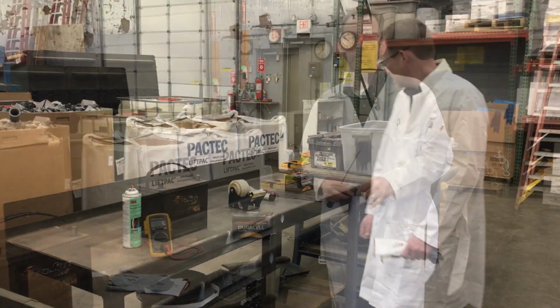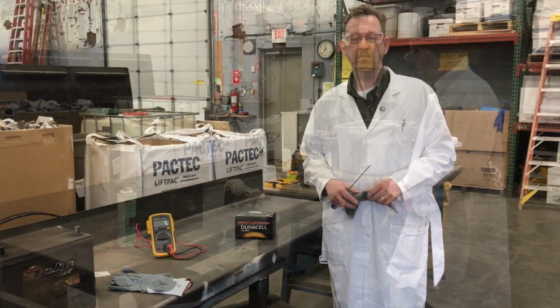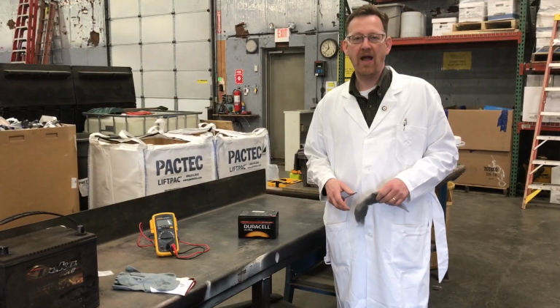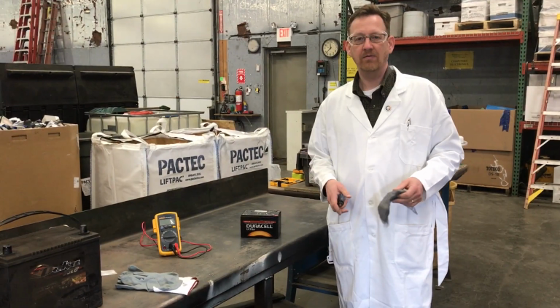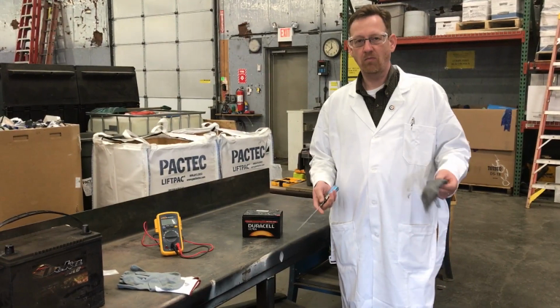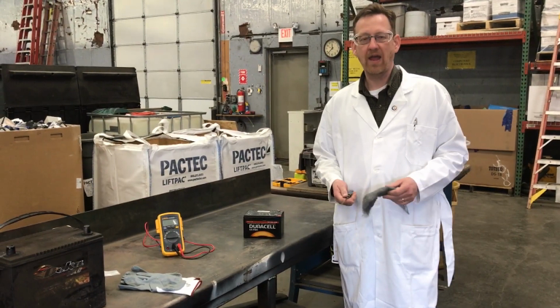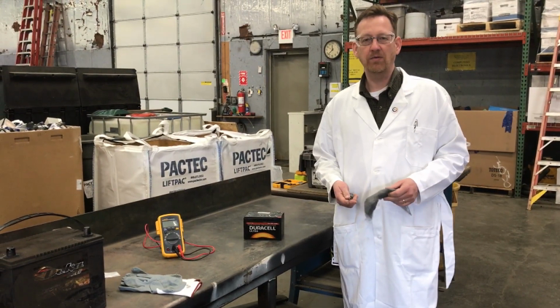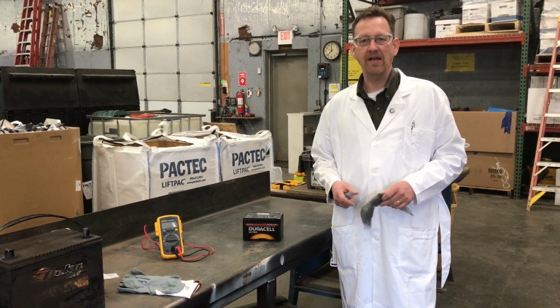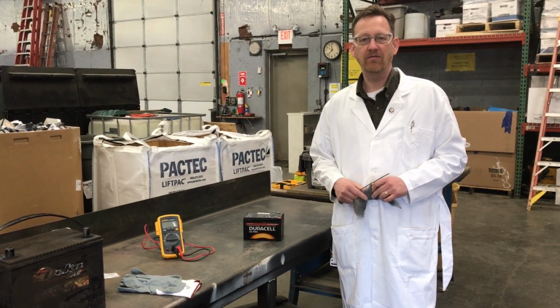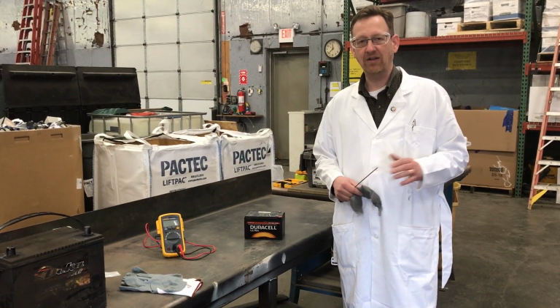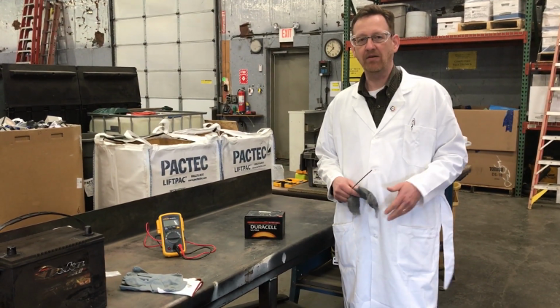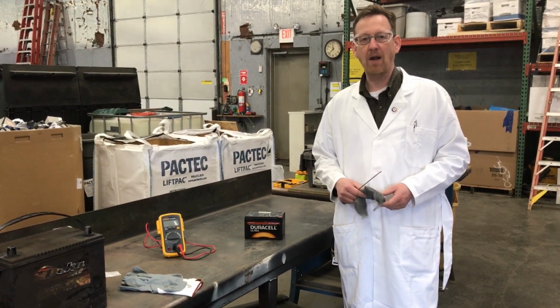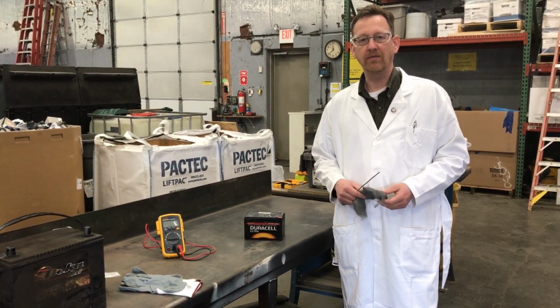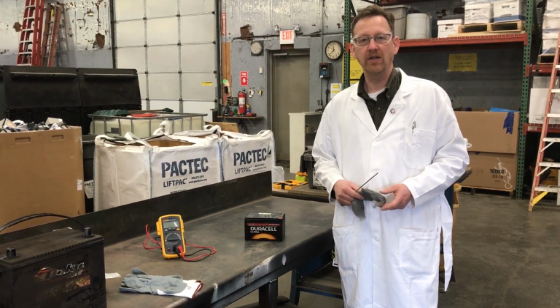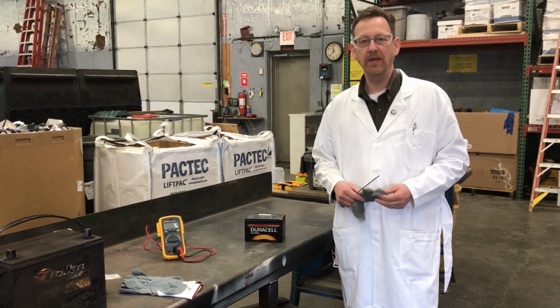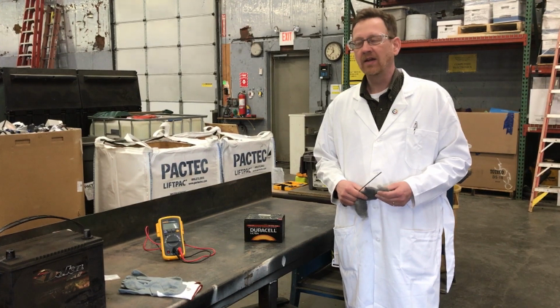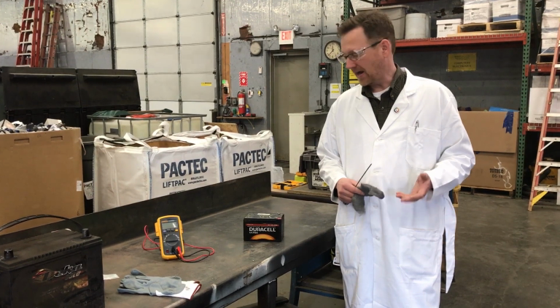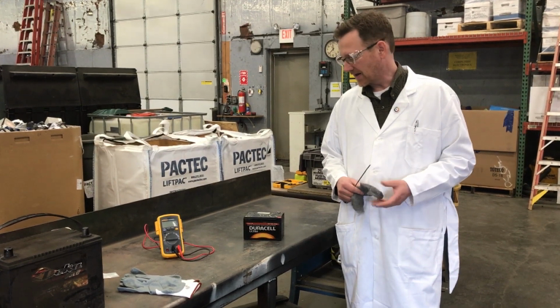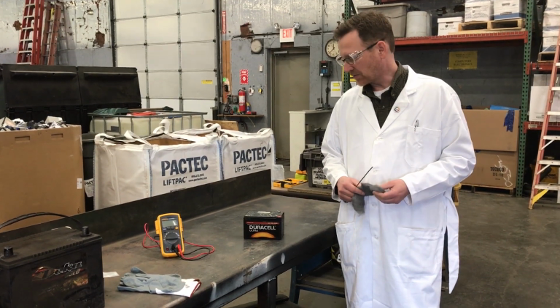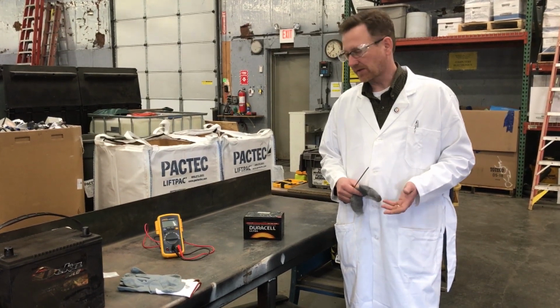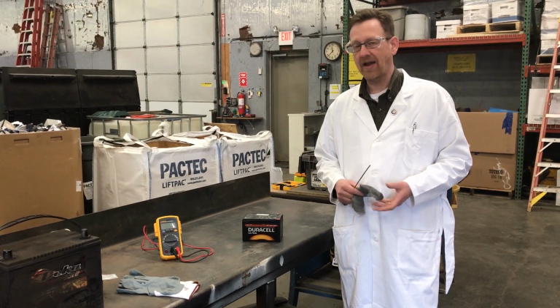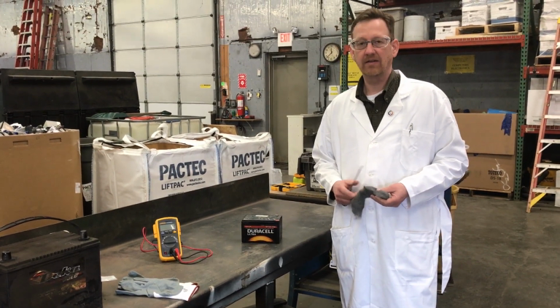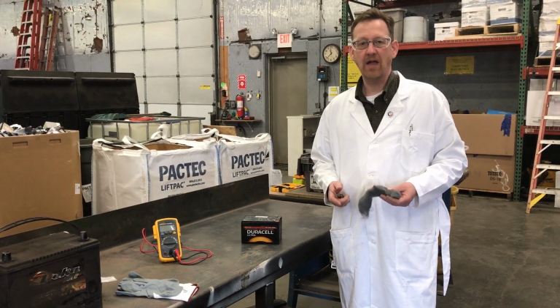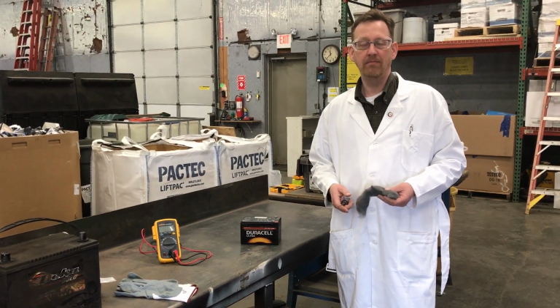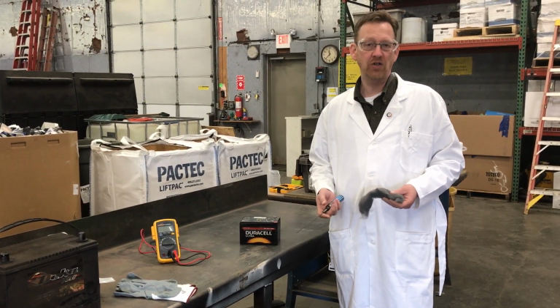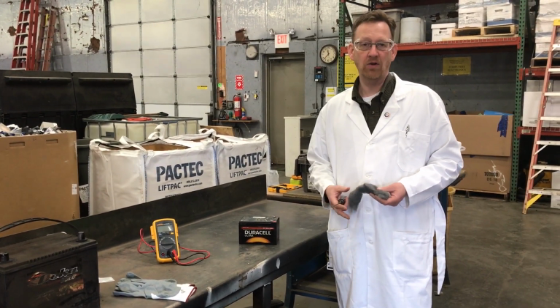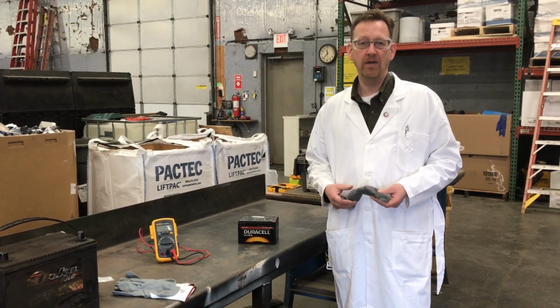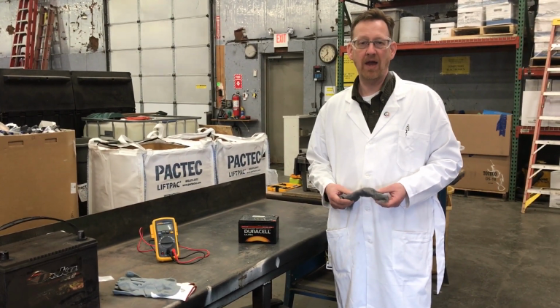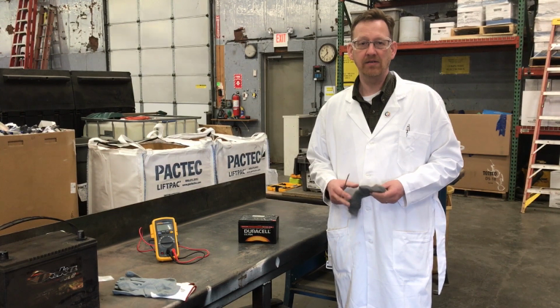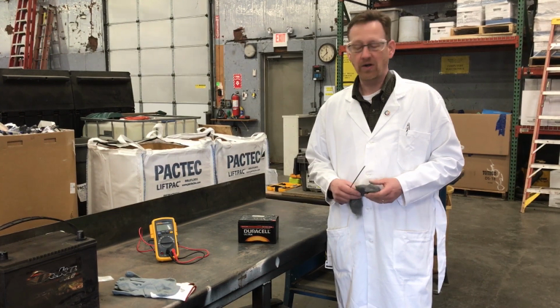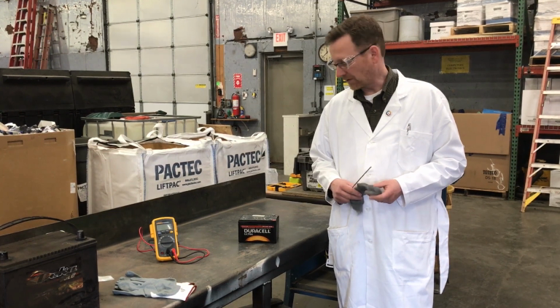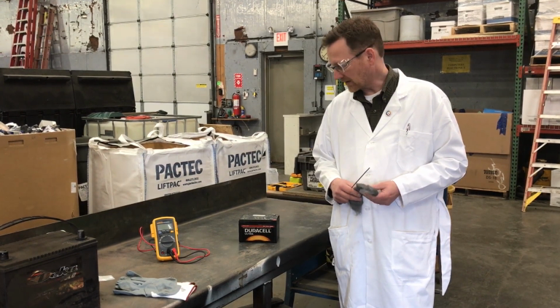A lot of people ask why they have to go through all the hassle of packaging batteries properly for DOT shipment. I just want to illustrate the fact that there's still a lot of energy left over in many batteries that are shipped for recycling.